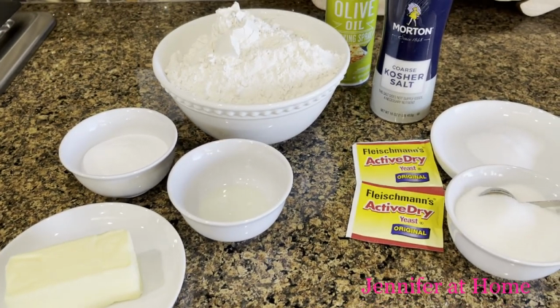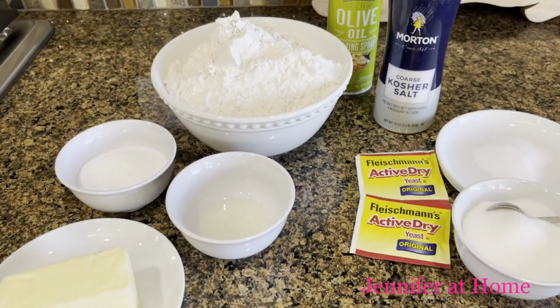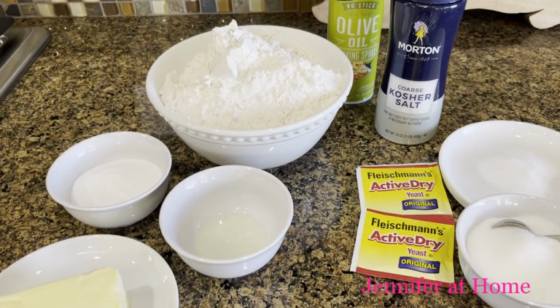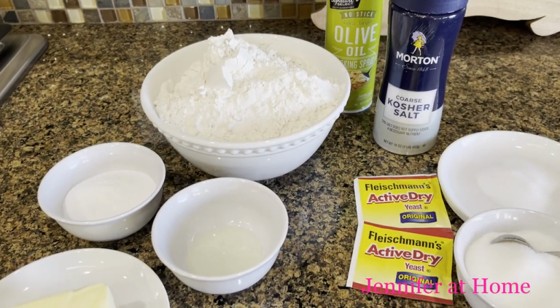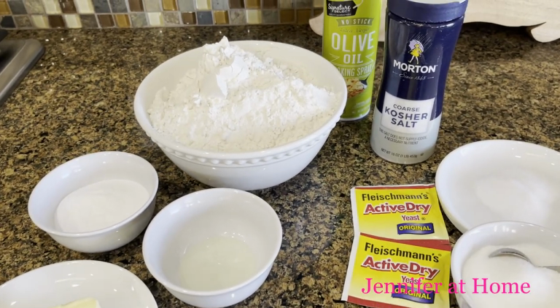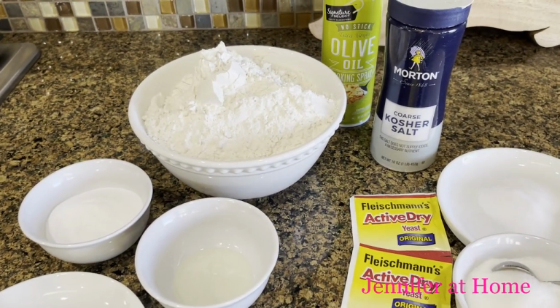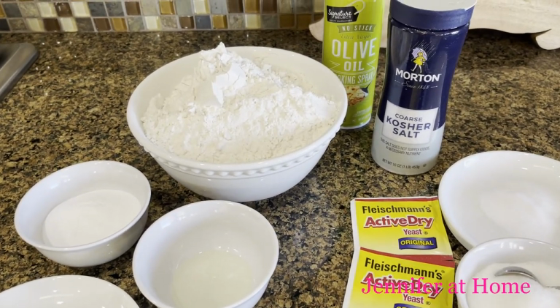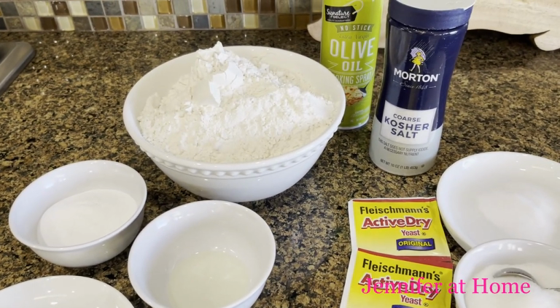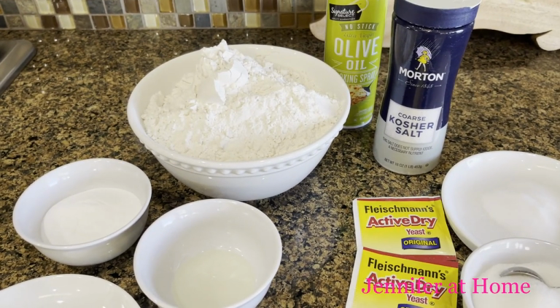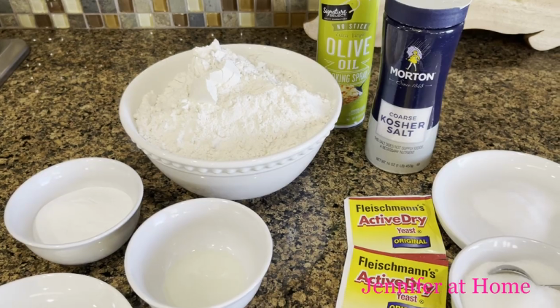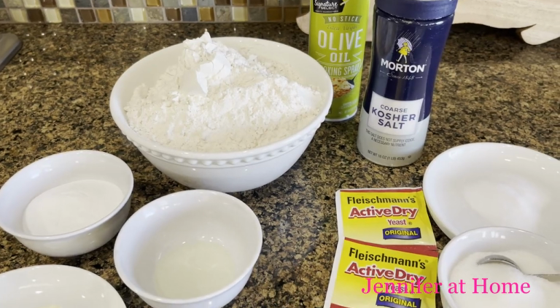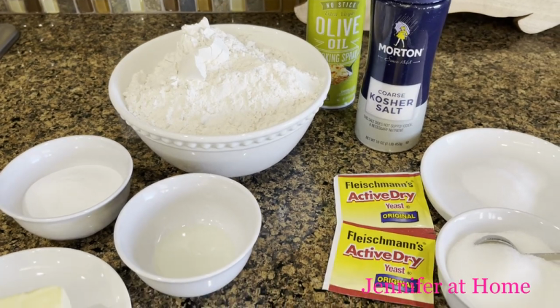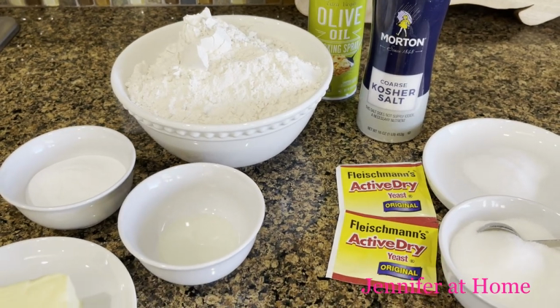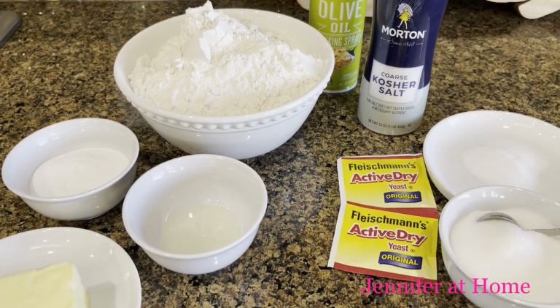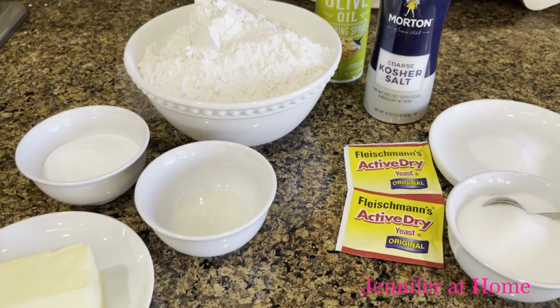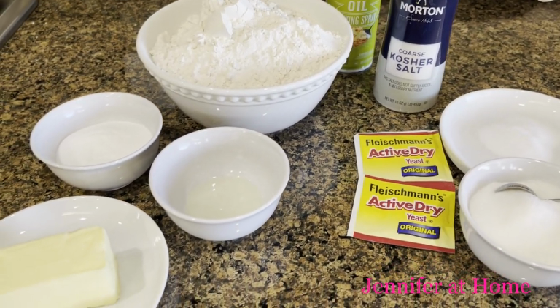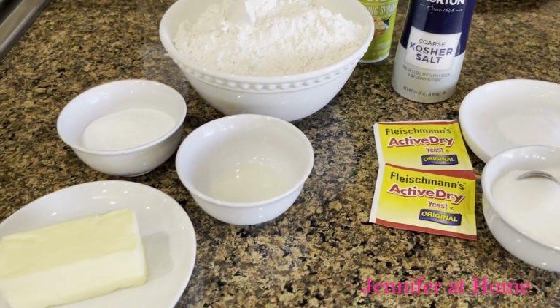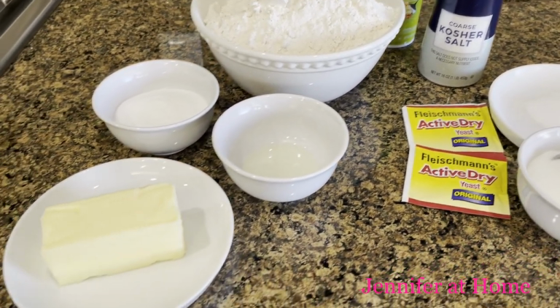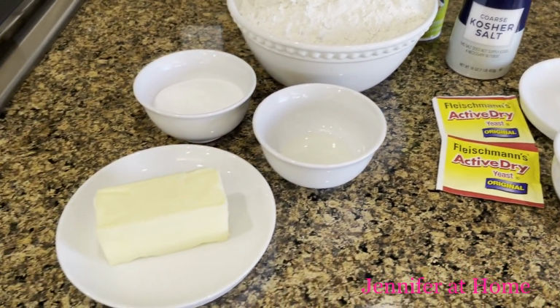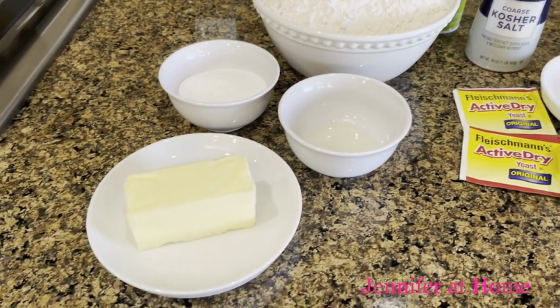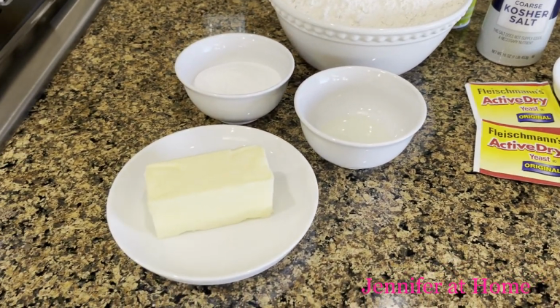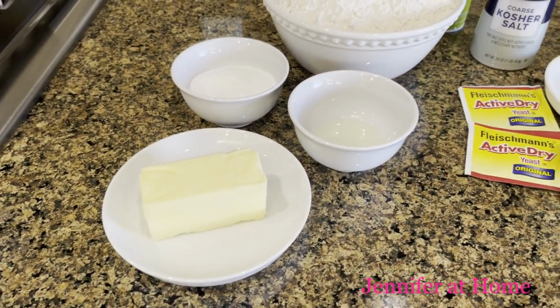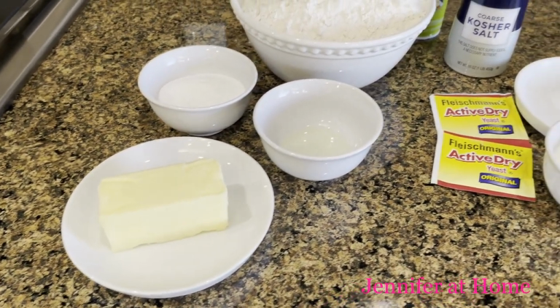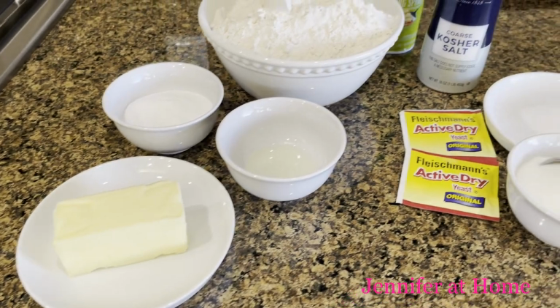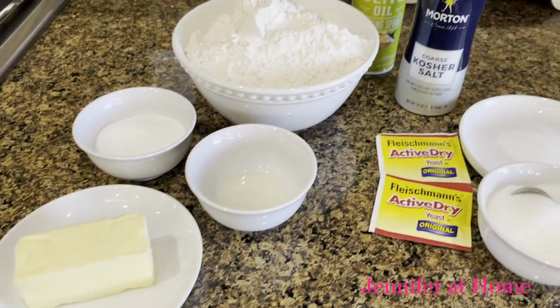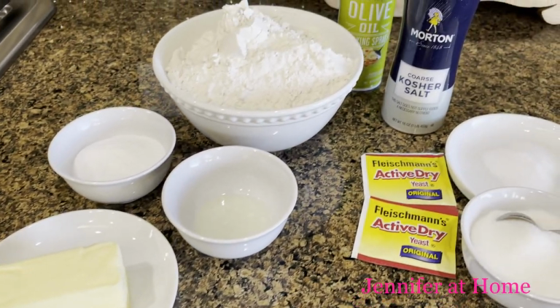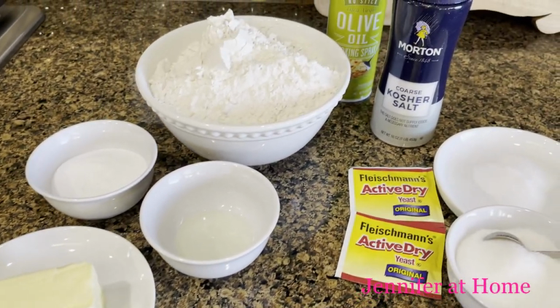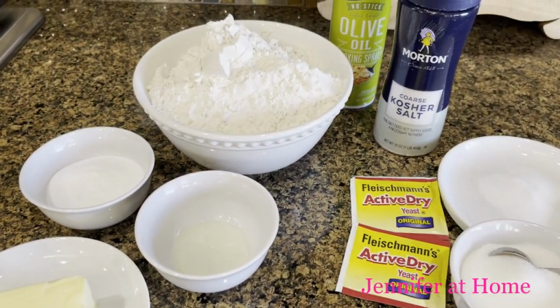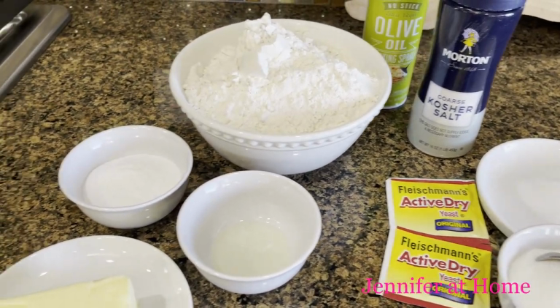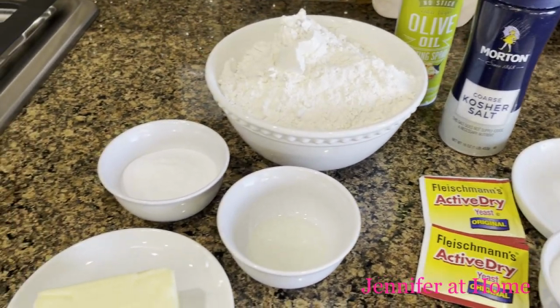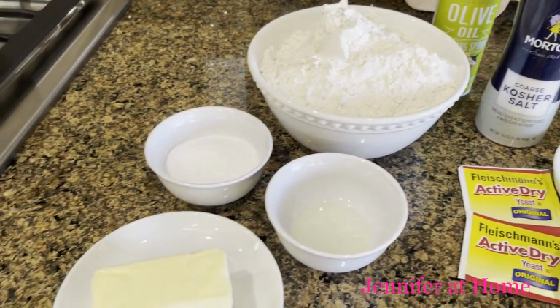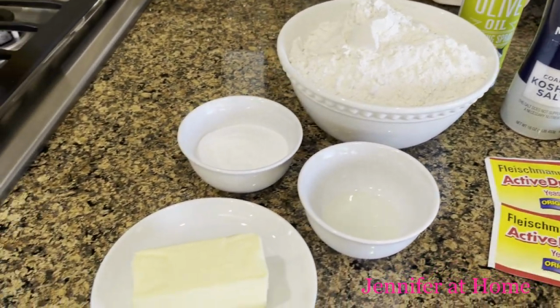These are the ingredients we'll need to make these super soft delicious homemade pretzels: yeast, water, flour, salt, vegetable oil, cooking spray, baking soda, boiling water, butter, and sugar.